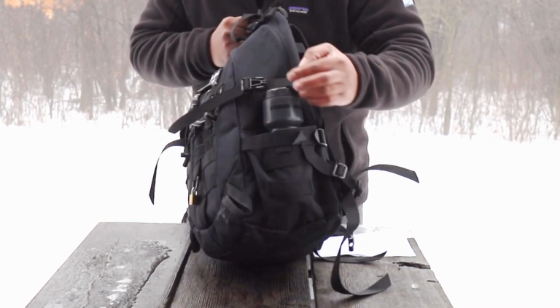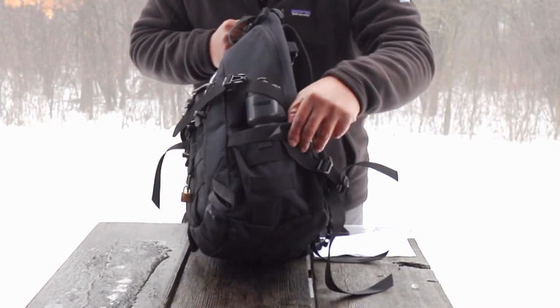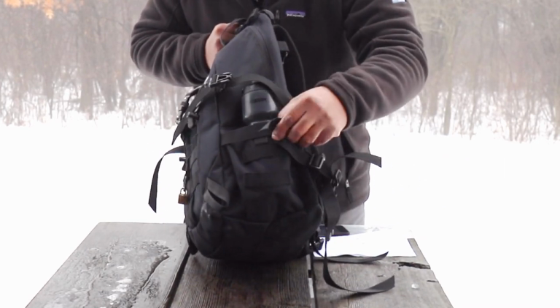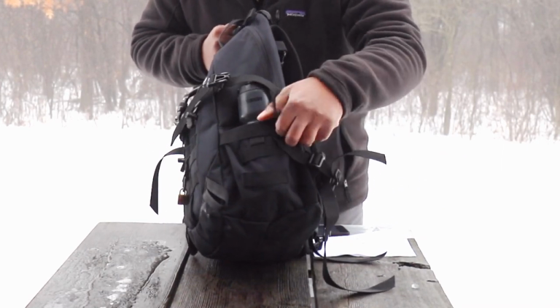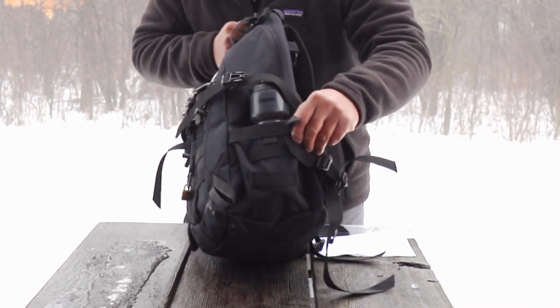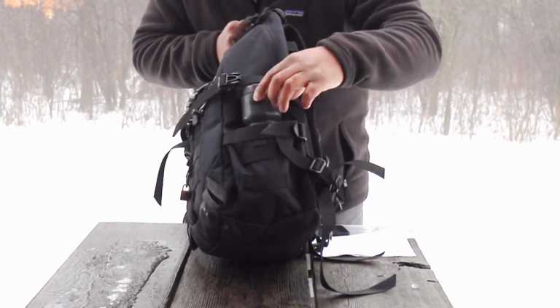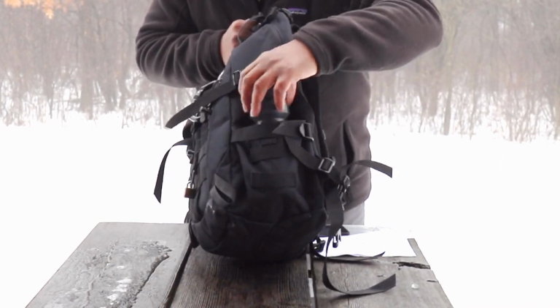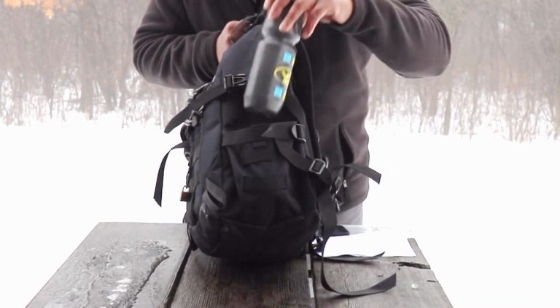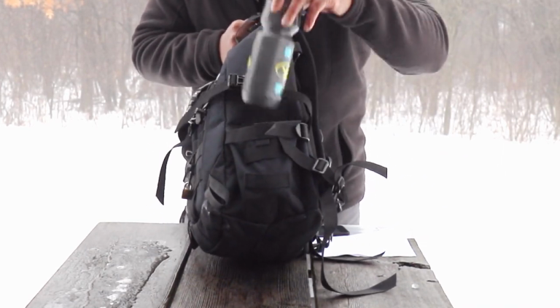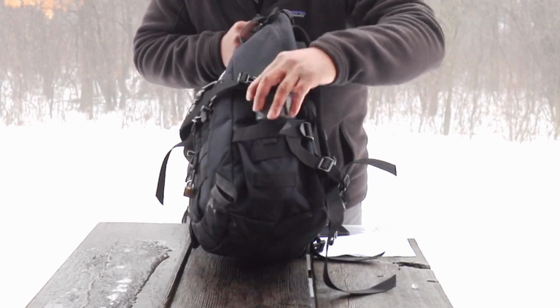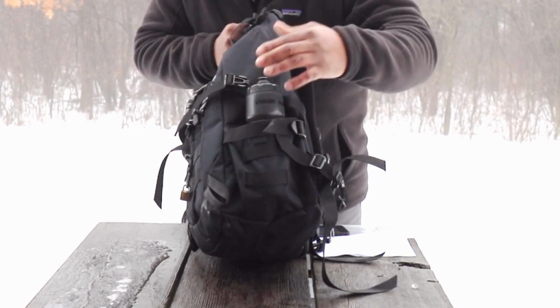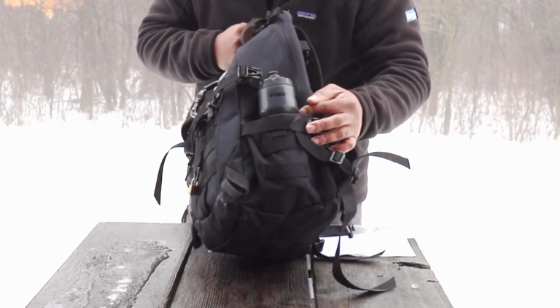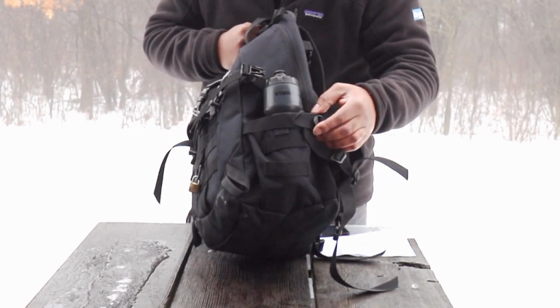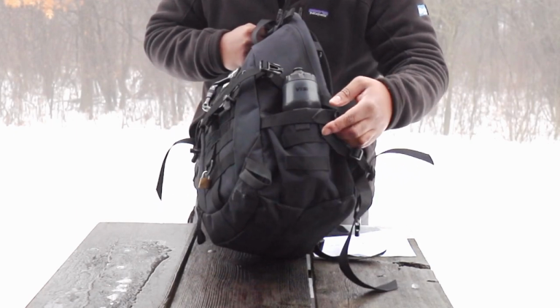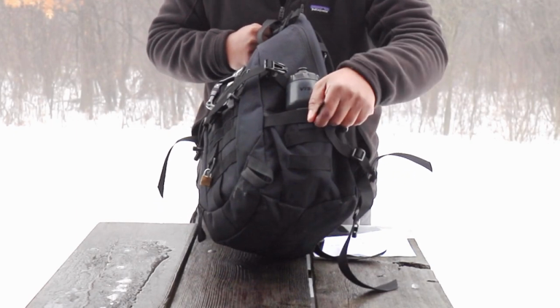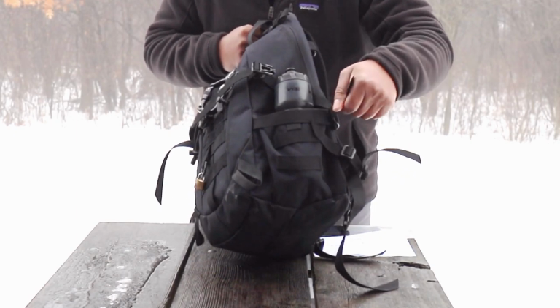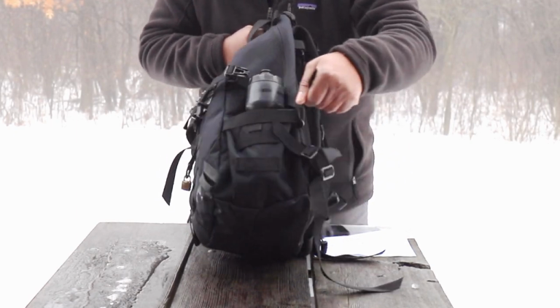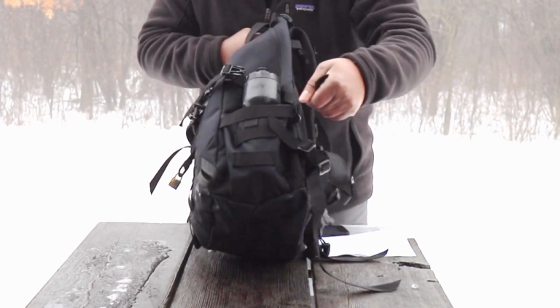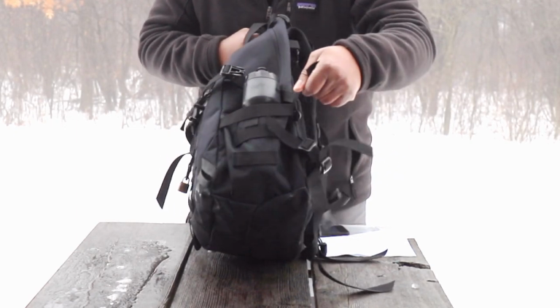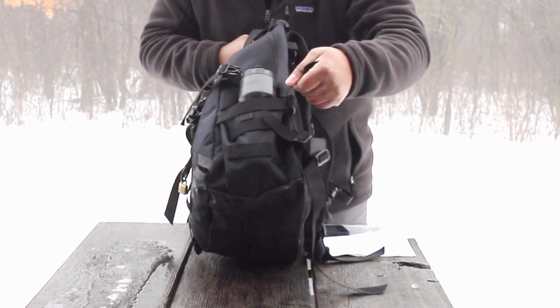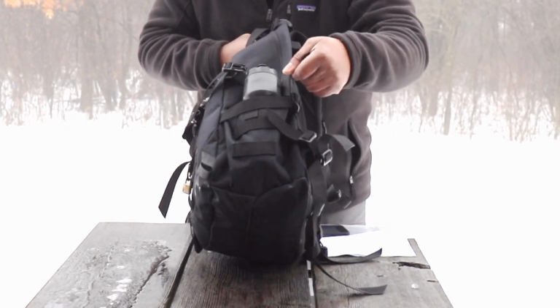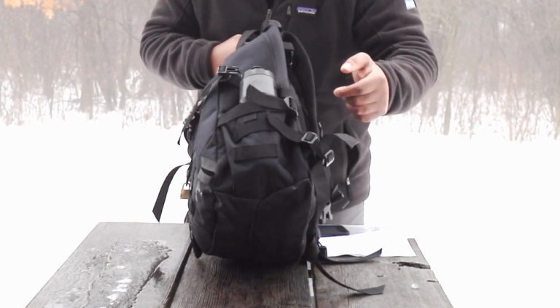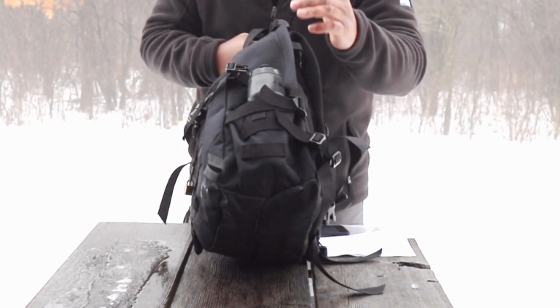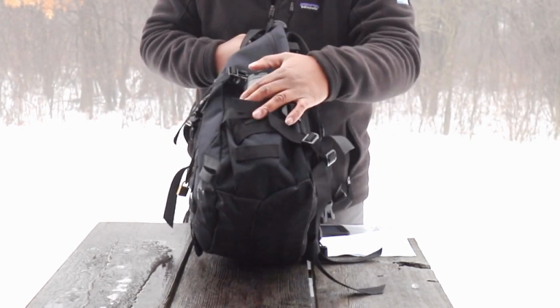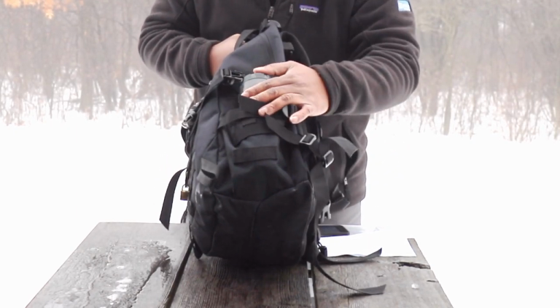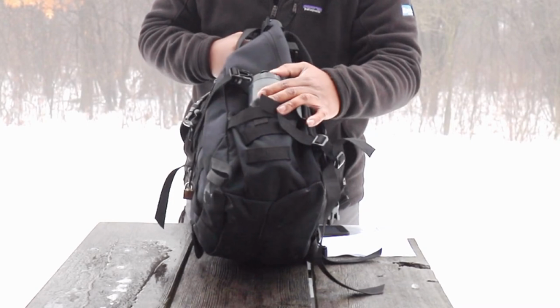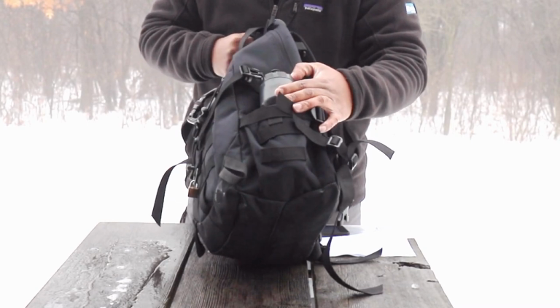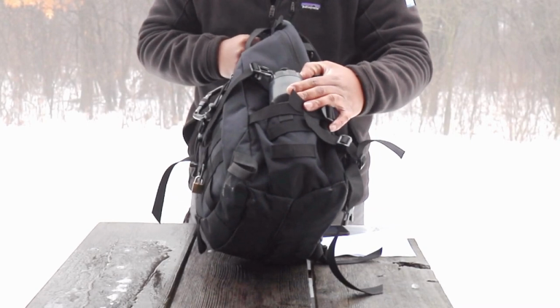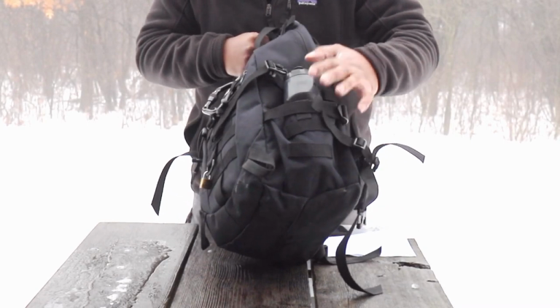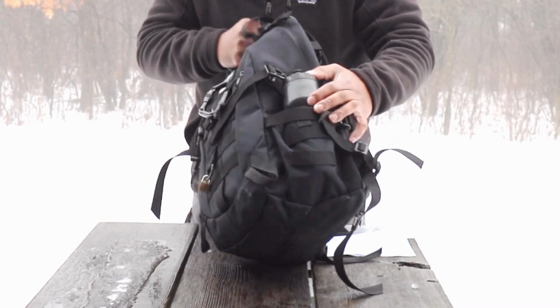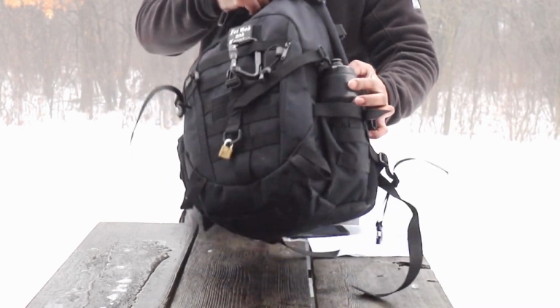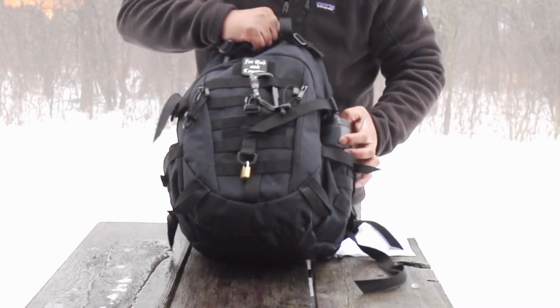You have nice pockets here on the side where you could drop water bottles and things of that nature. You also have compression straps to cinch up whatever you're carrying in these side pockets.